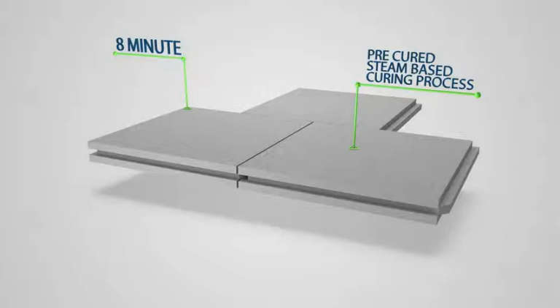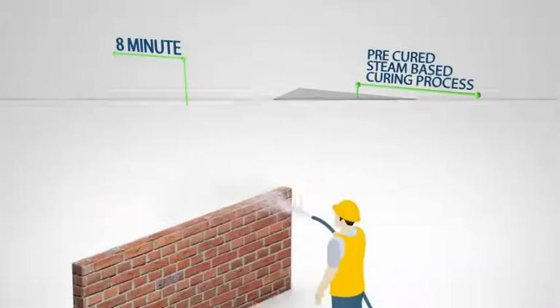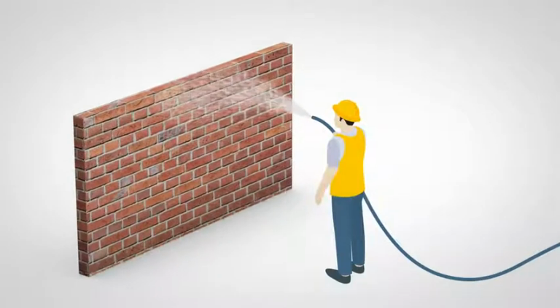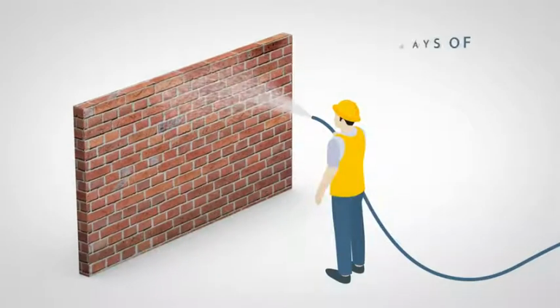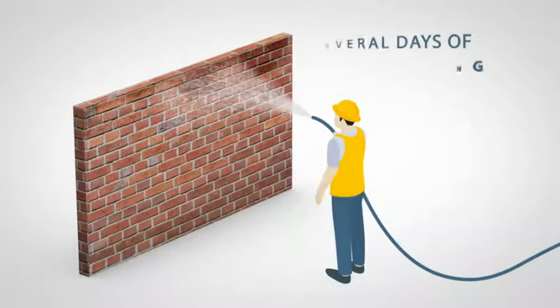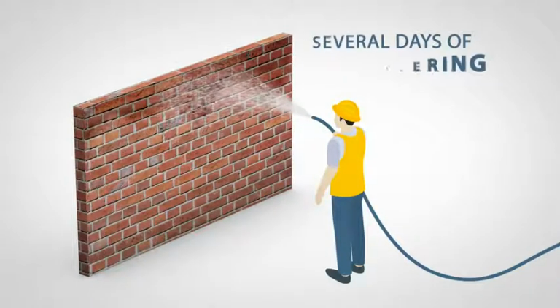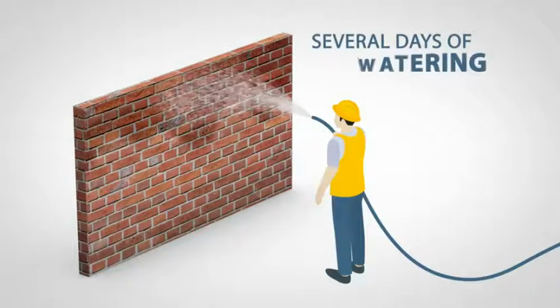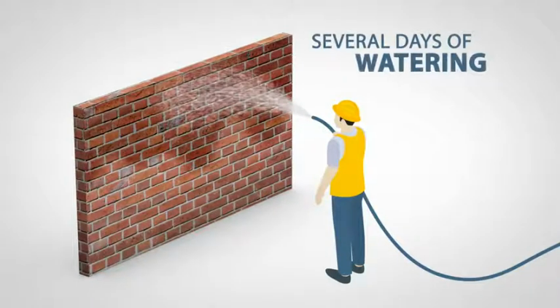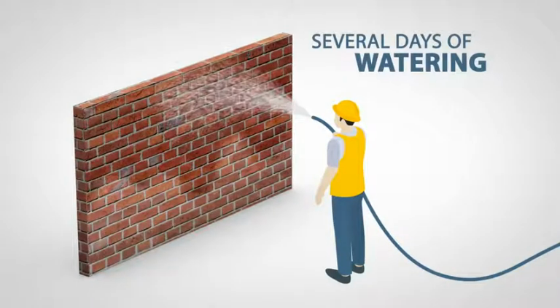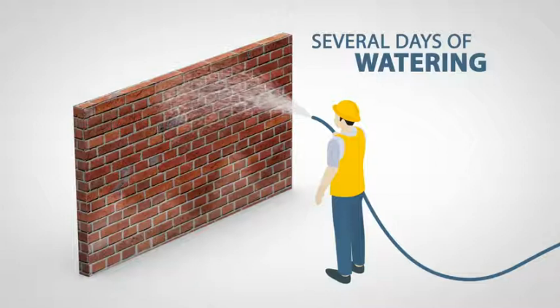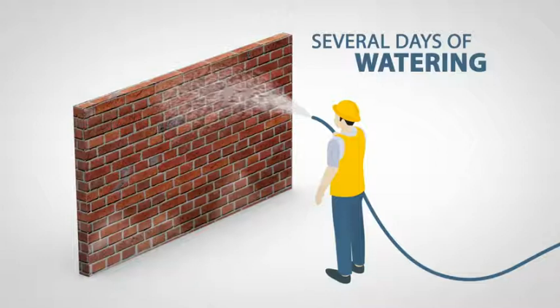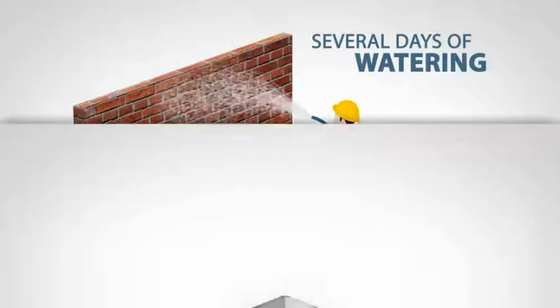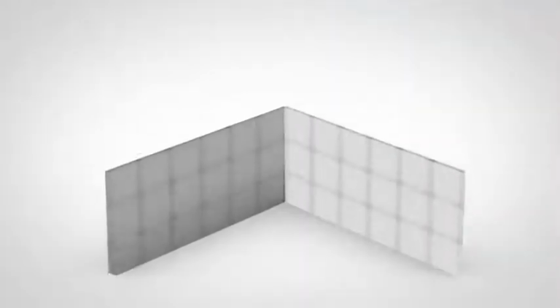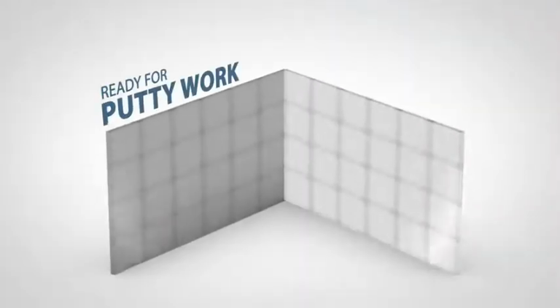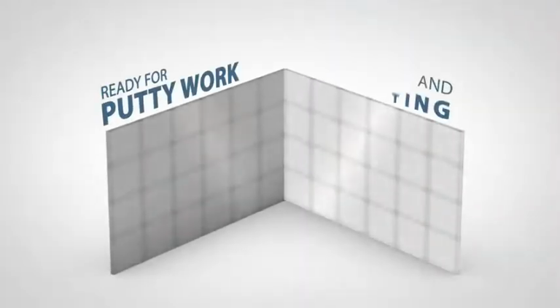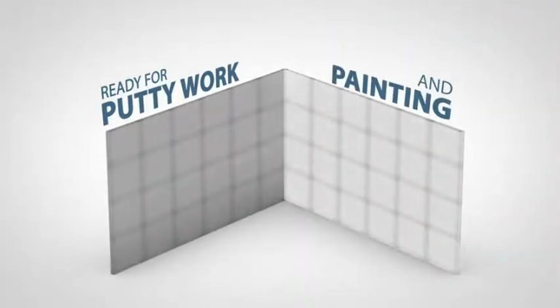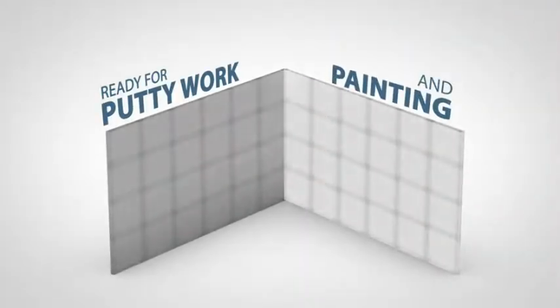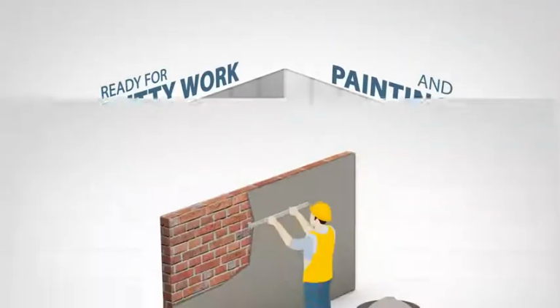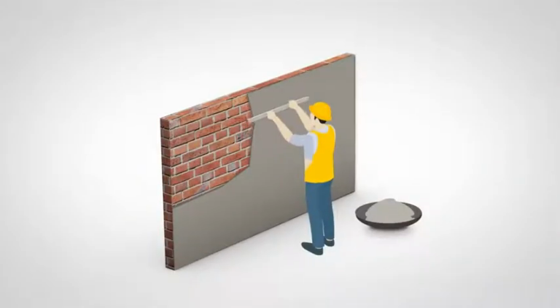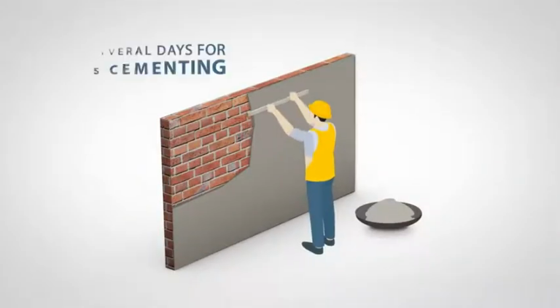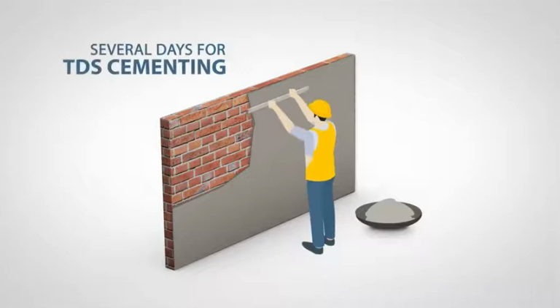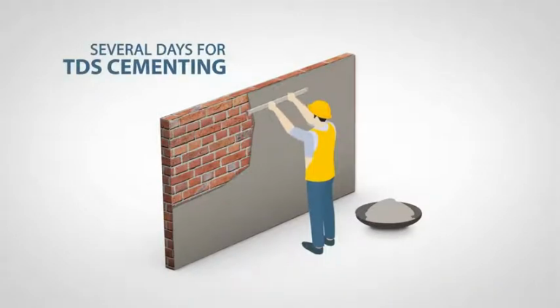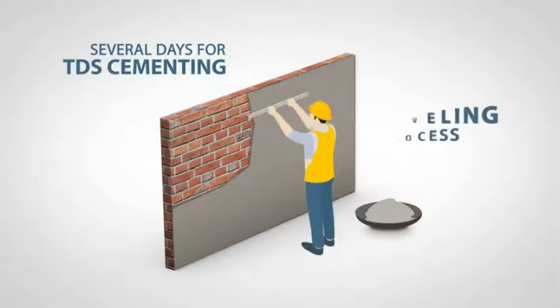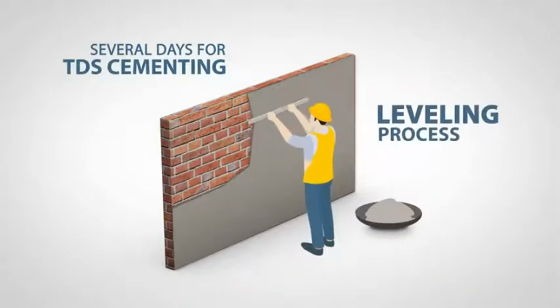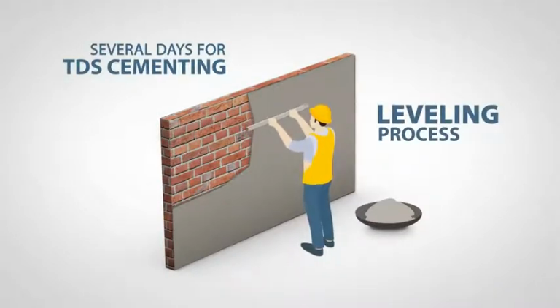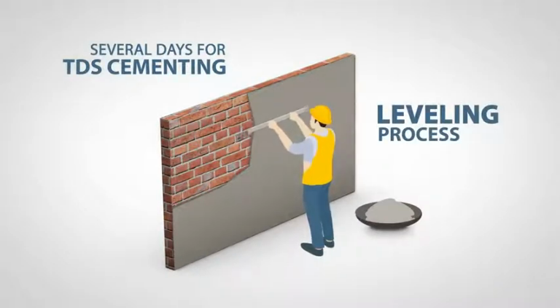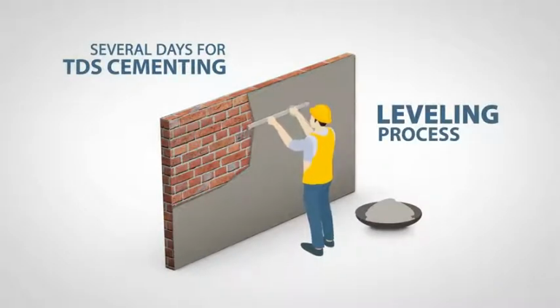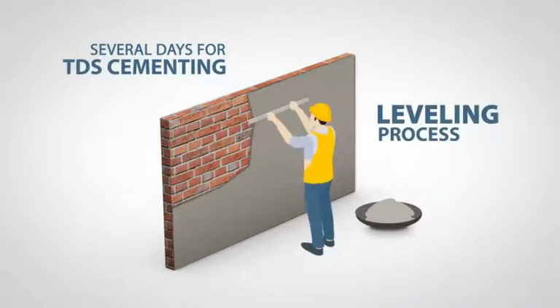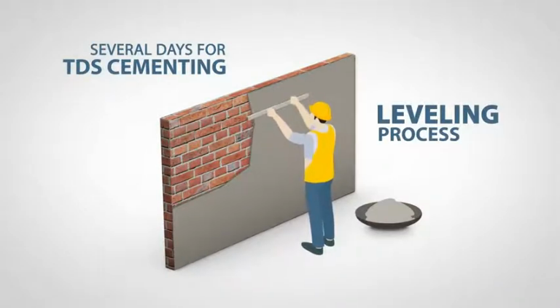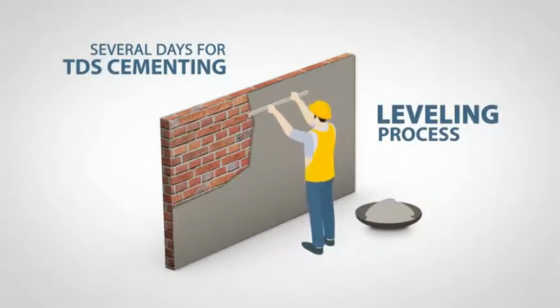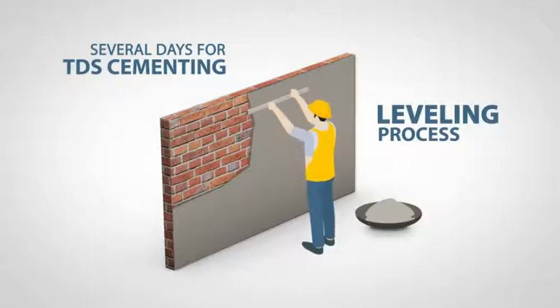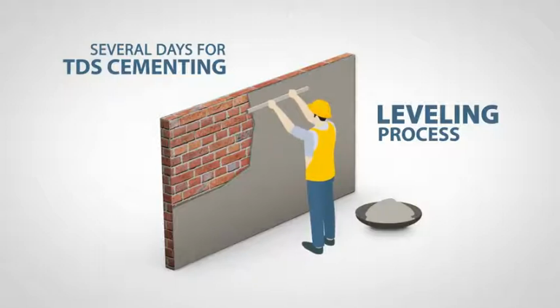In the conventional way, it takes a minimum of 10 days of watering the structure to cure it. The wall is now ready for putty work and painting, whereas the conventional wall will require a tedious cementing and leveling process, which will take days before the wall is putty ready.